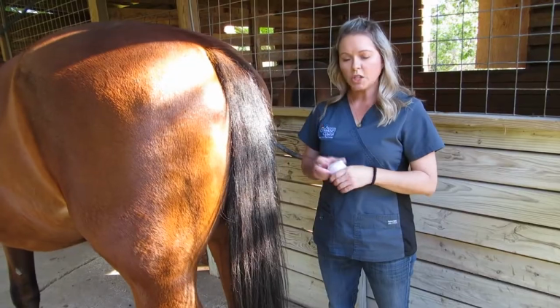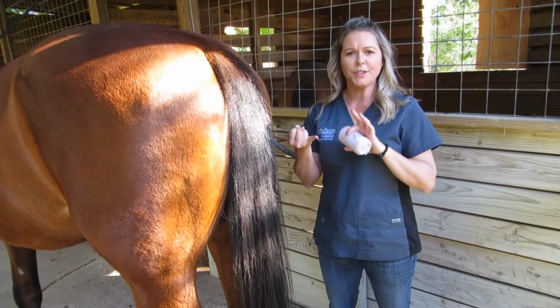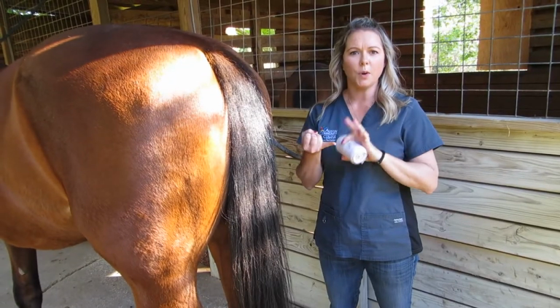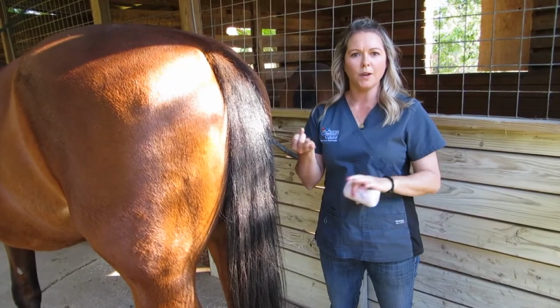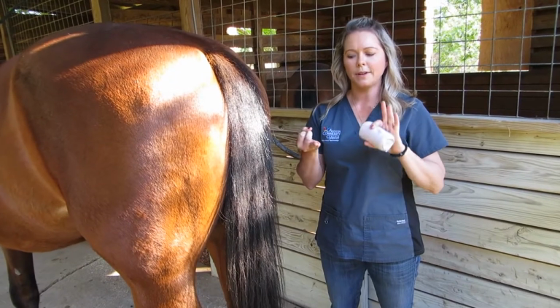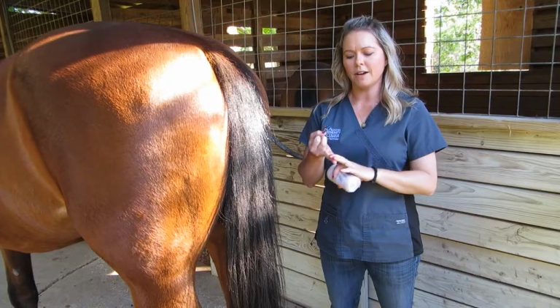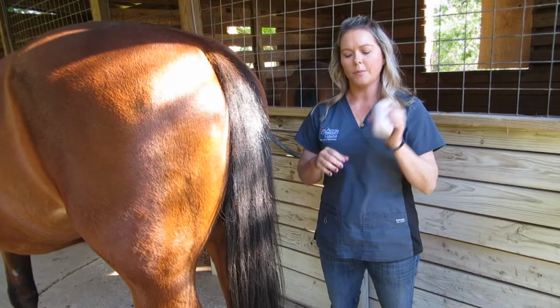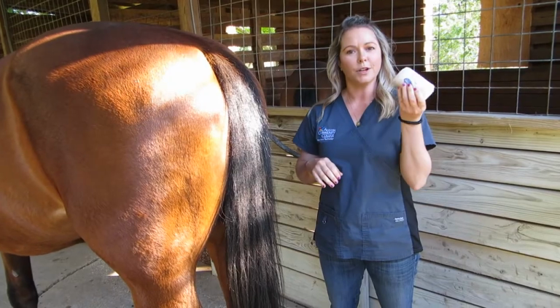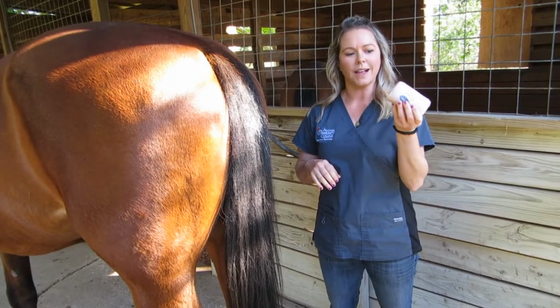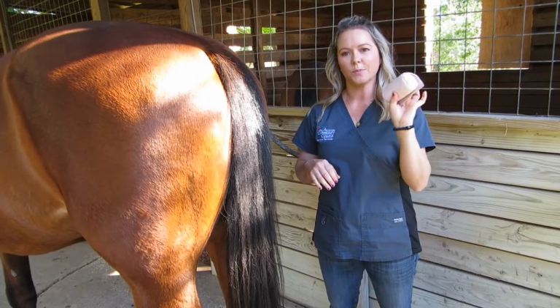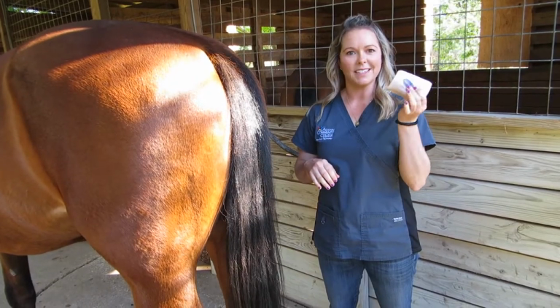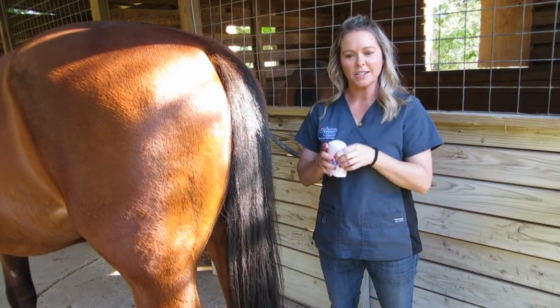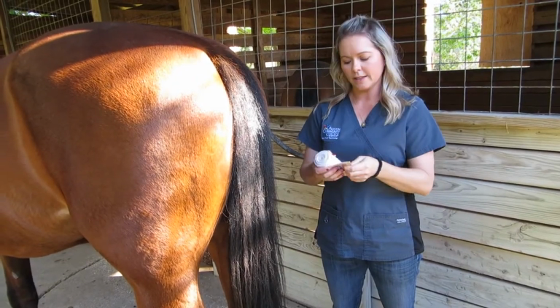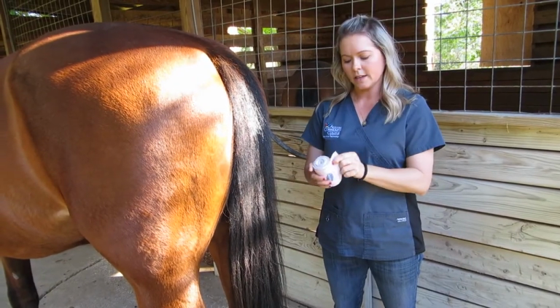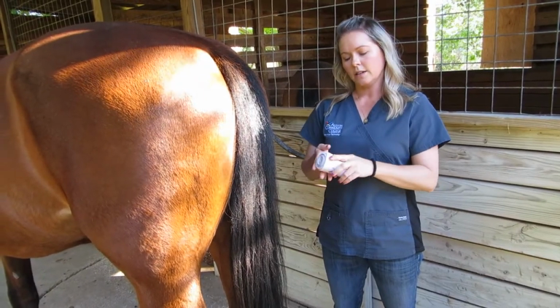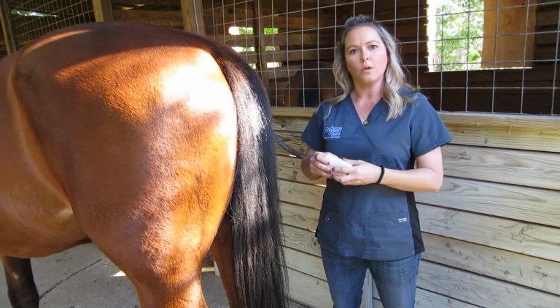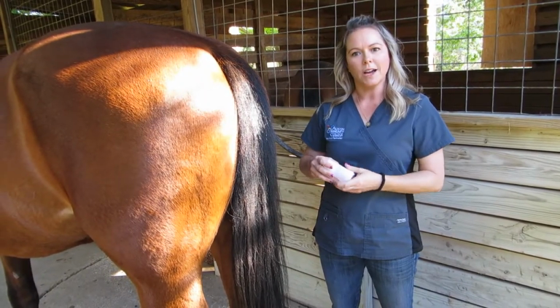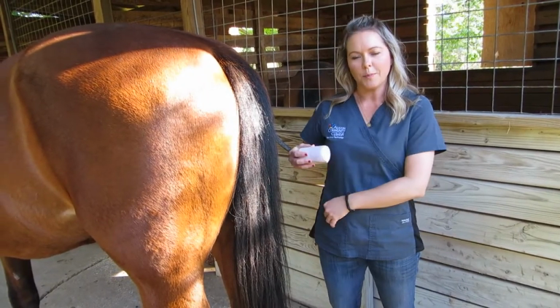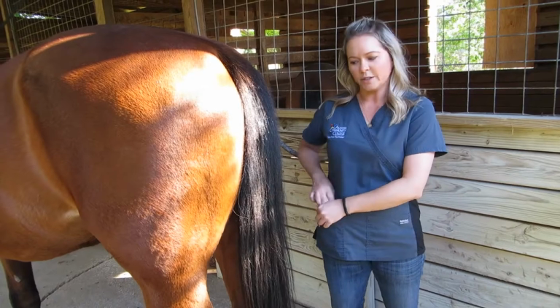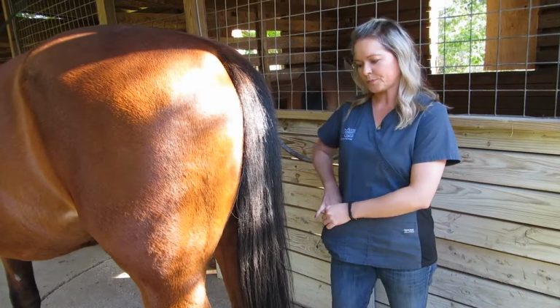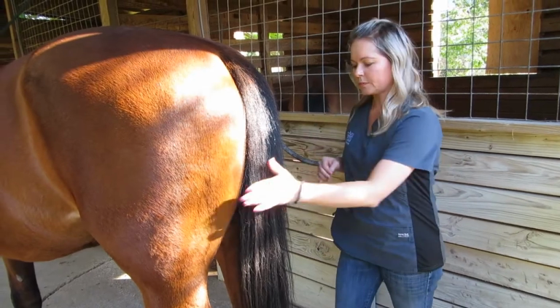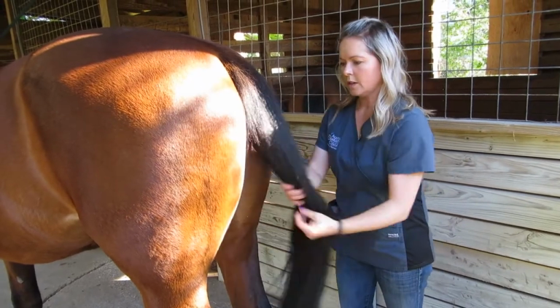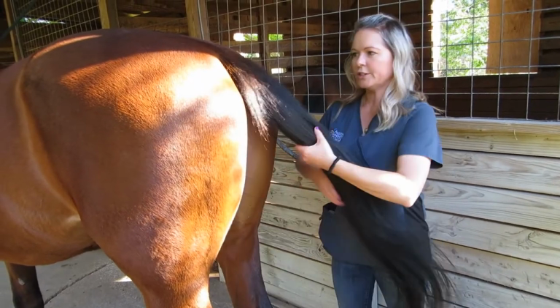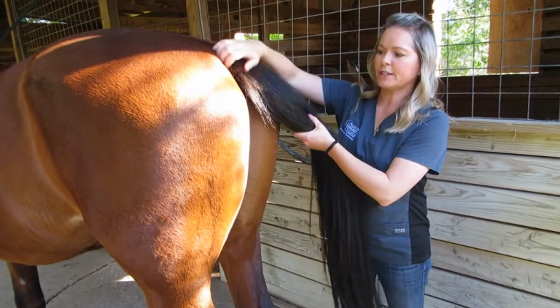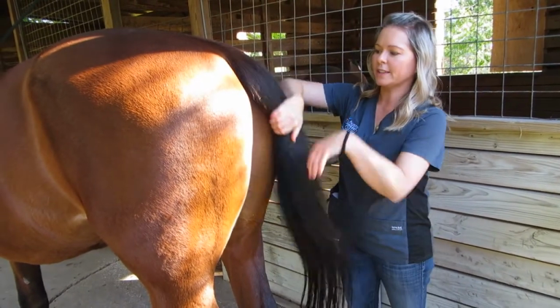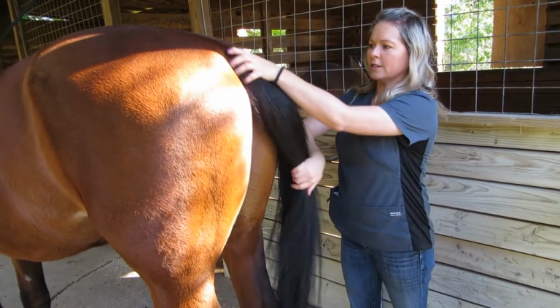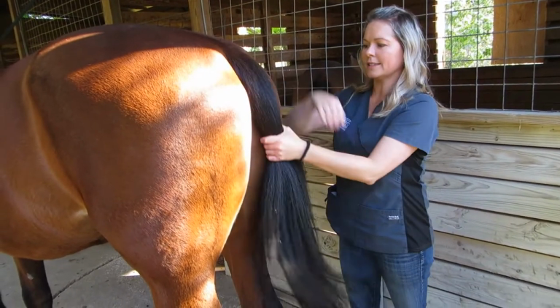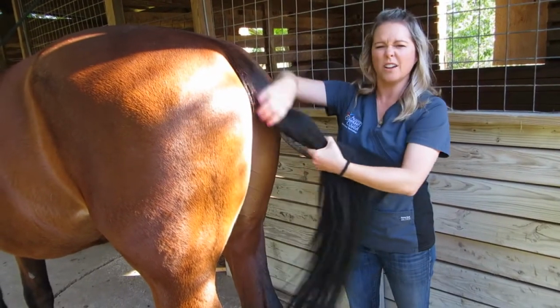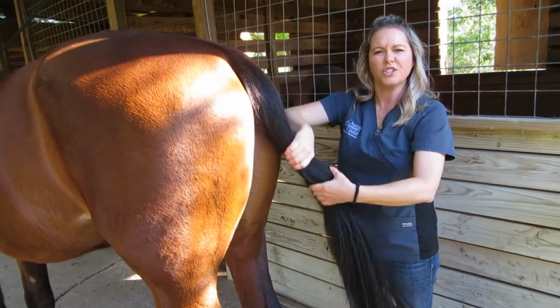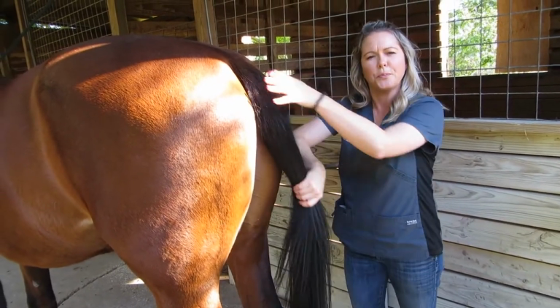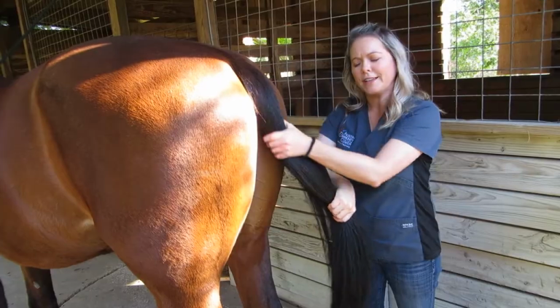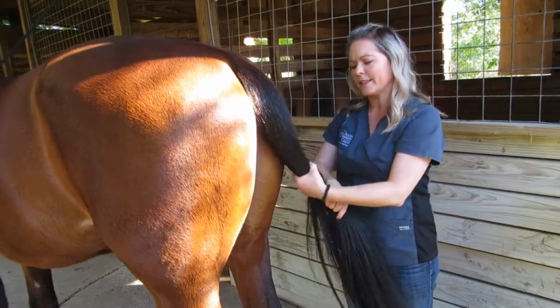You can use anything from a polo wrap or a vet wrap — we're going to use an elastic ace bandage like this. First, you just make sure everything is all nice, and there's not a whole bunch of dirt or mud or anything in there.